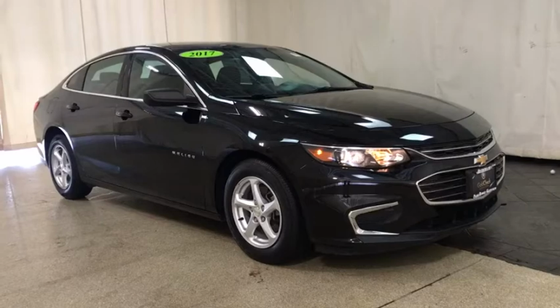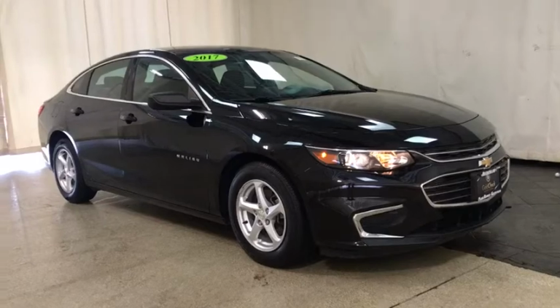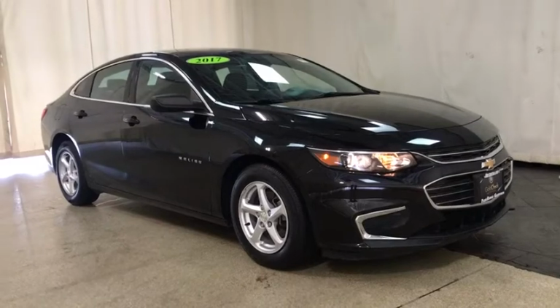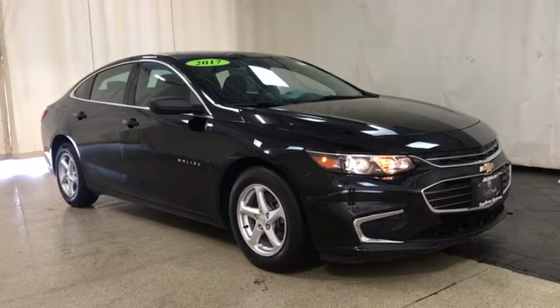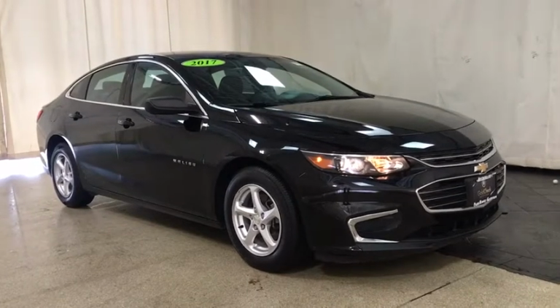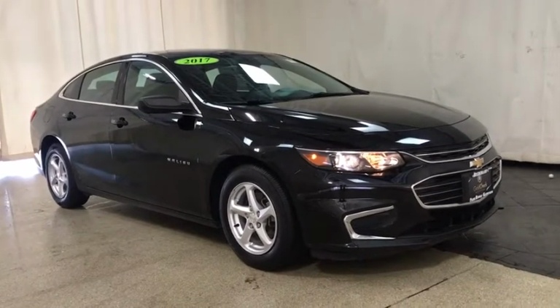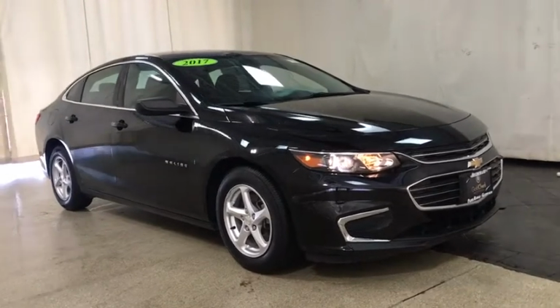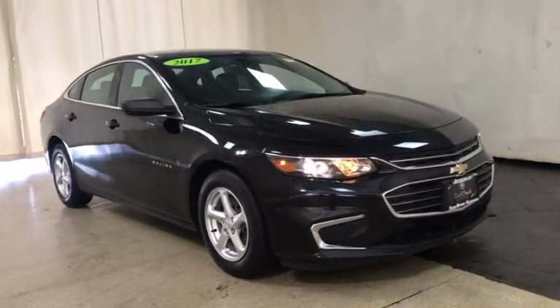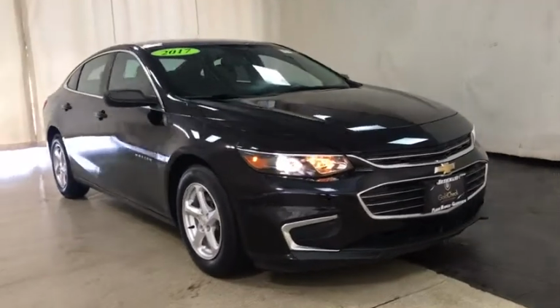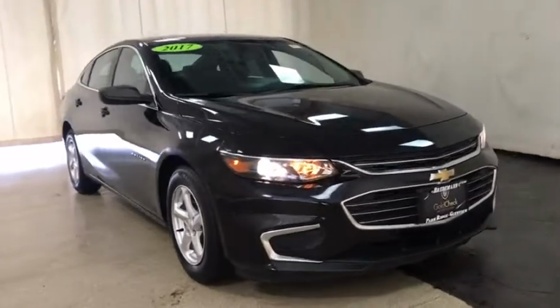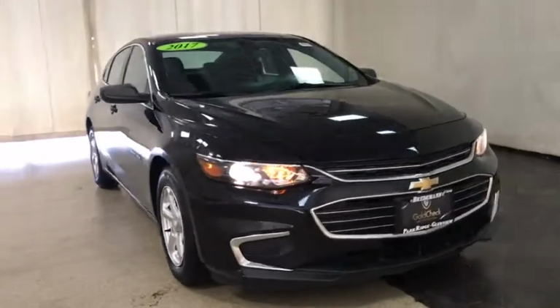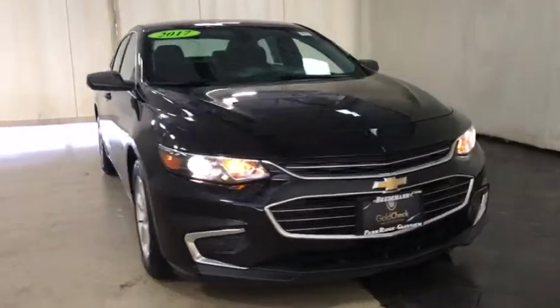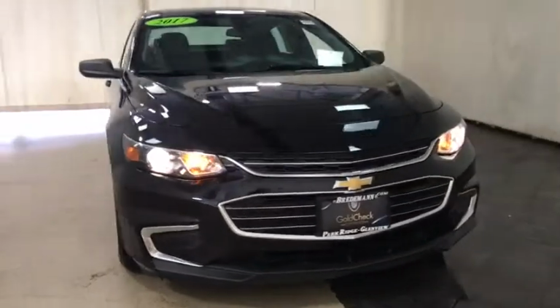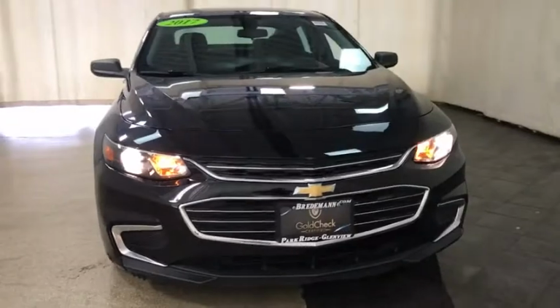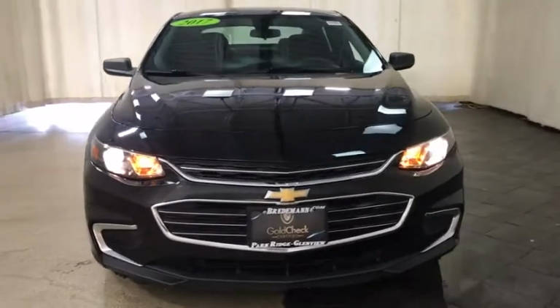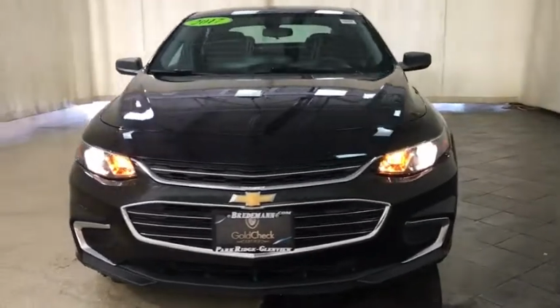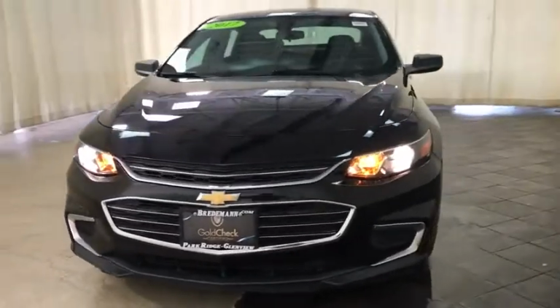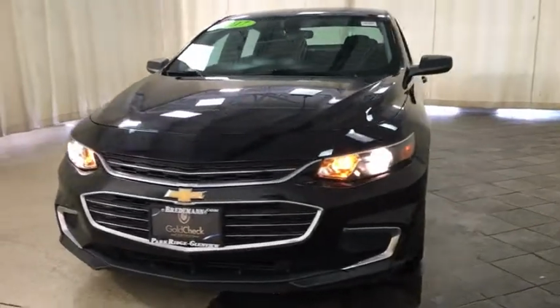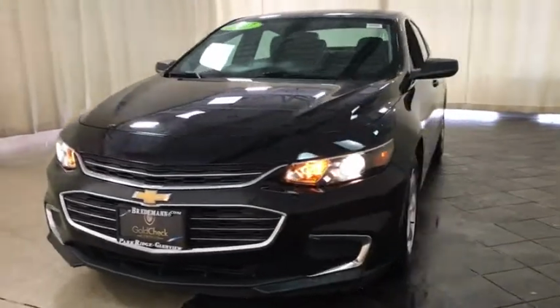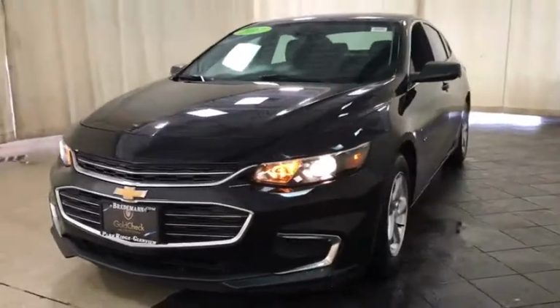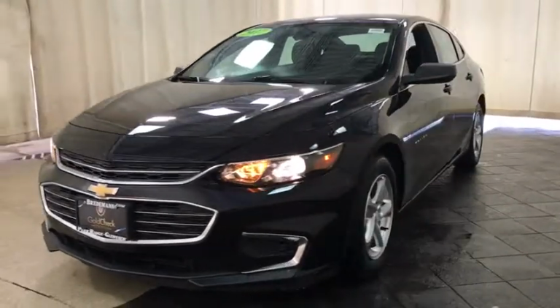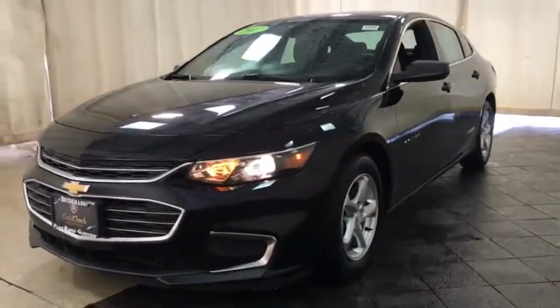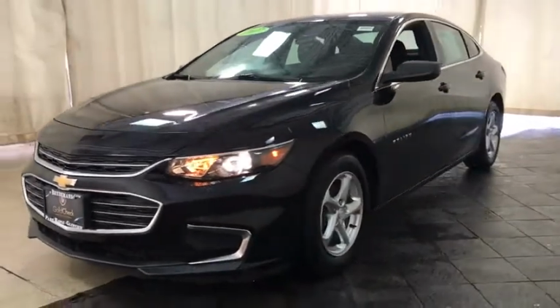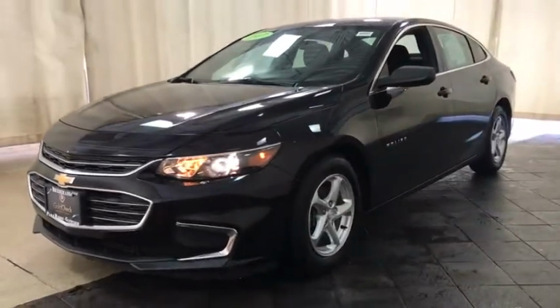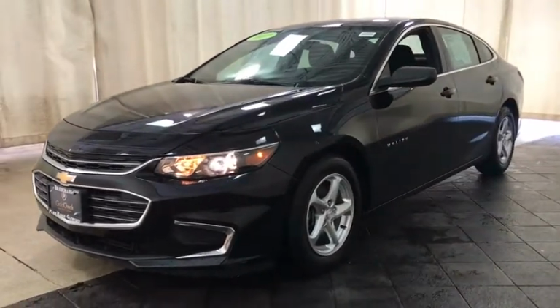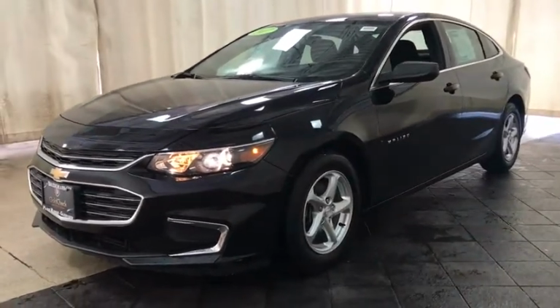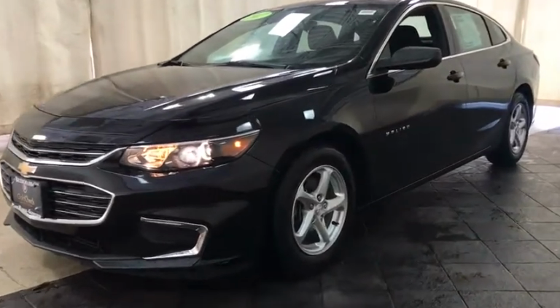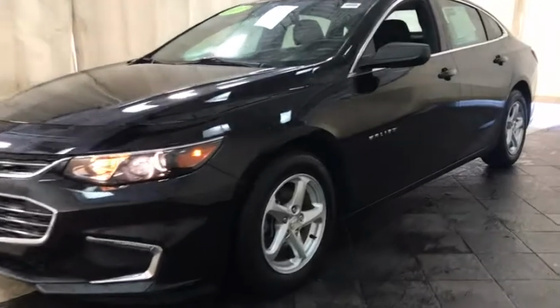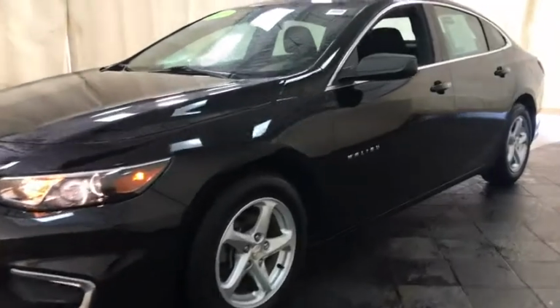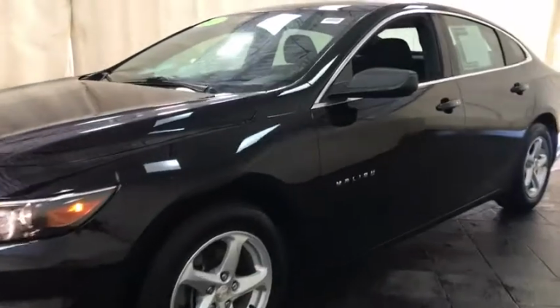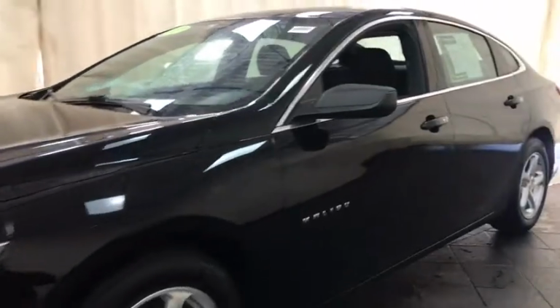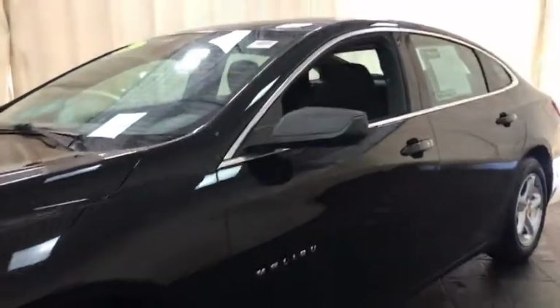Stop by and take a look at the 2017 Chevrolet Malibu, a combination of performance and fuel economy. The Malibu is a great commuting car. This vehicle has less than 20,000 miles.